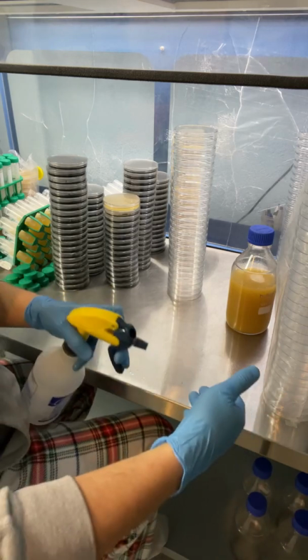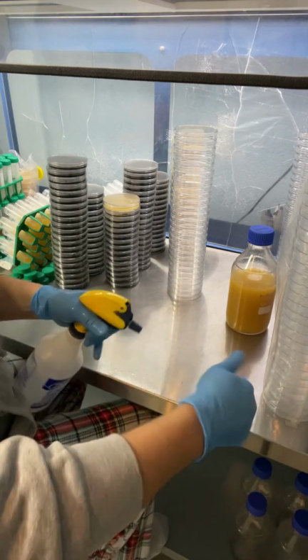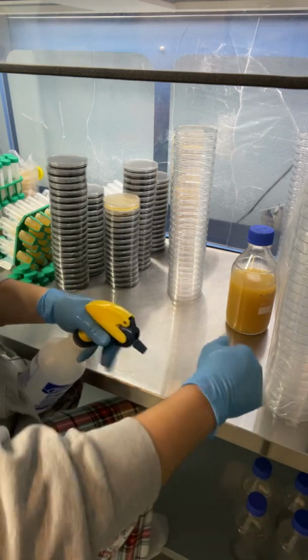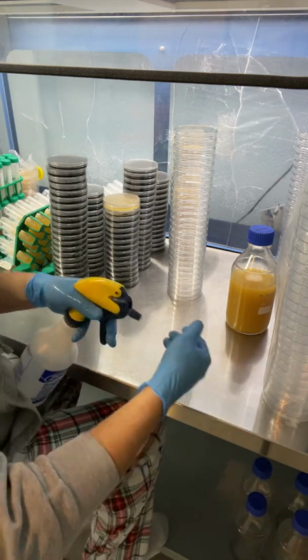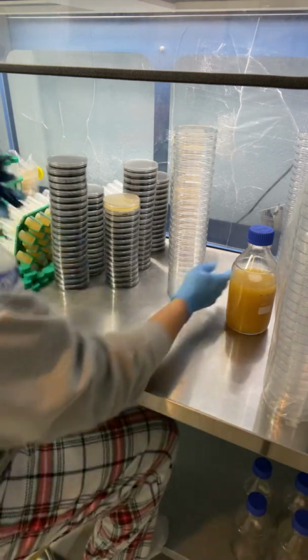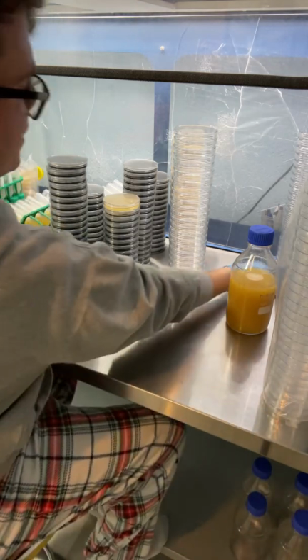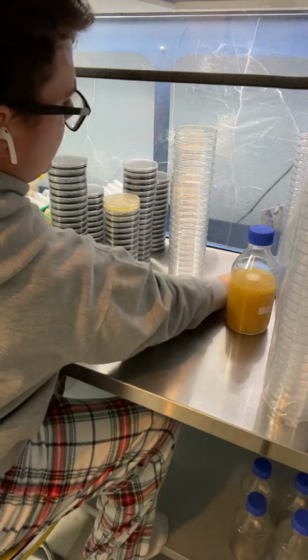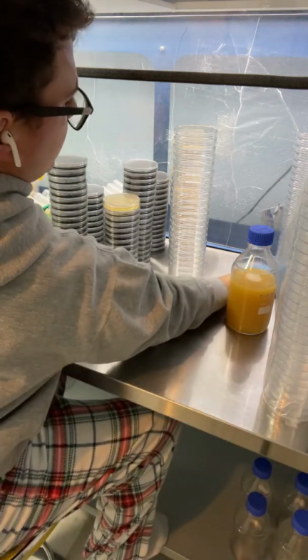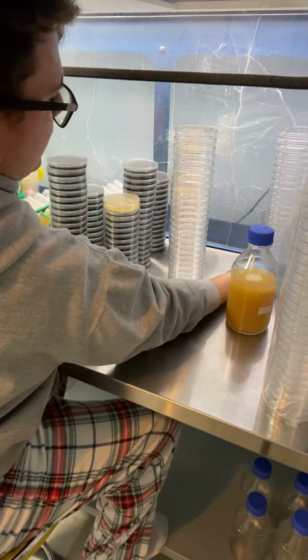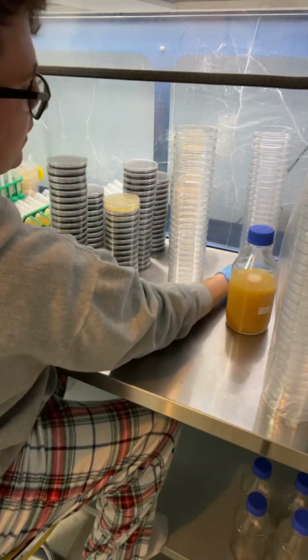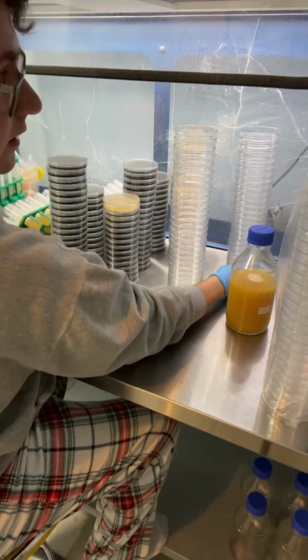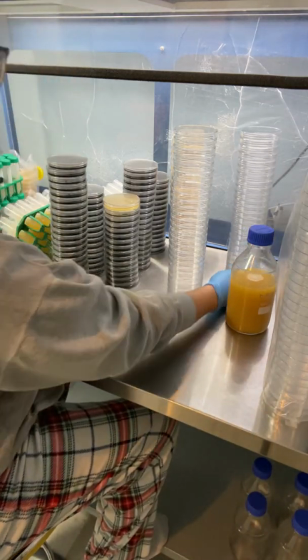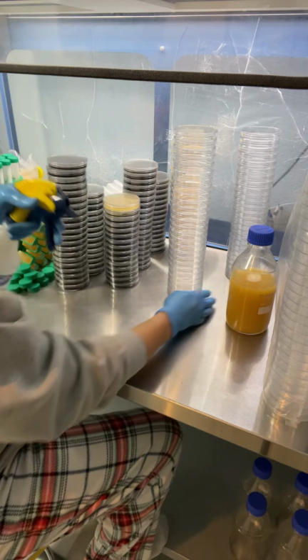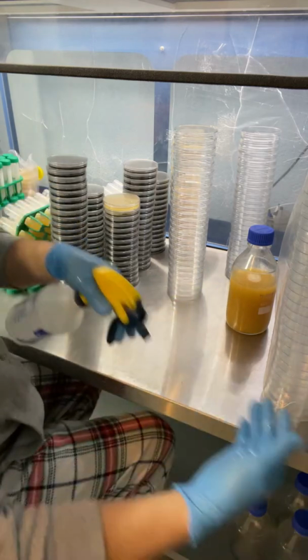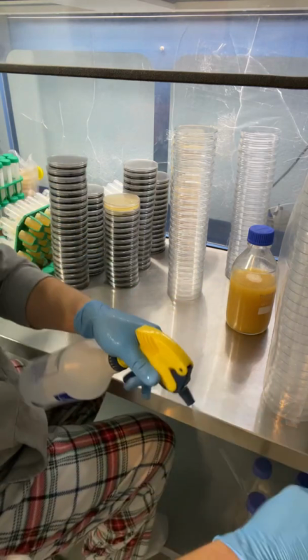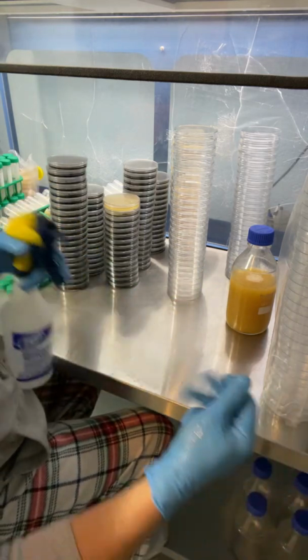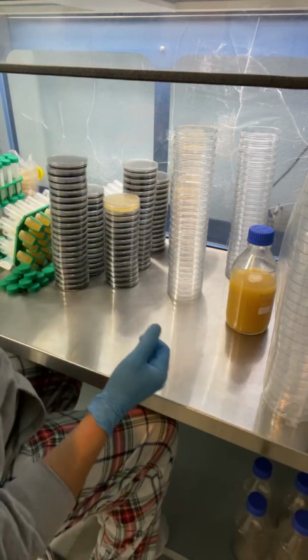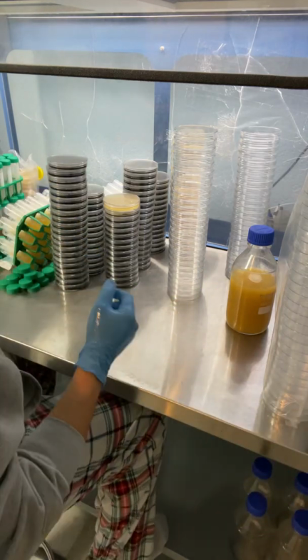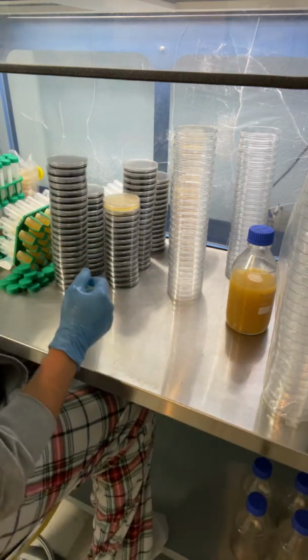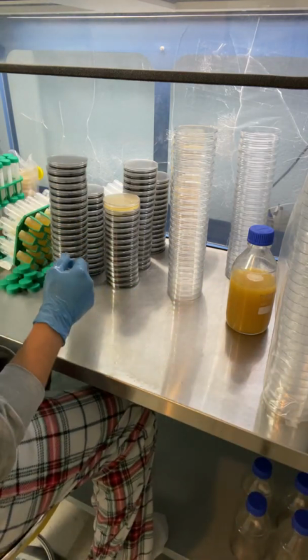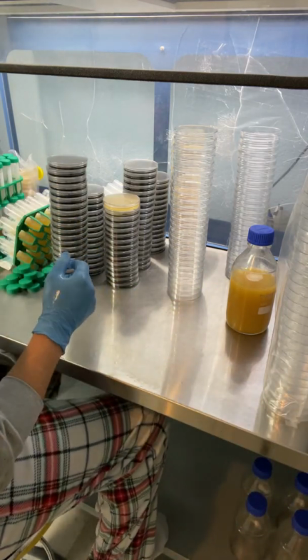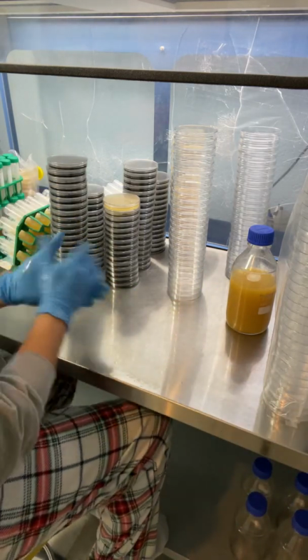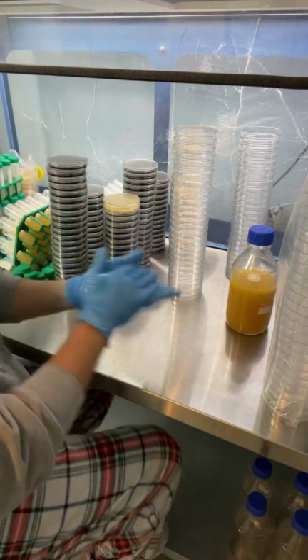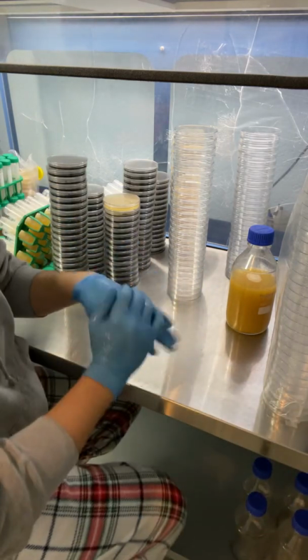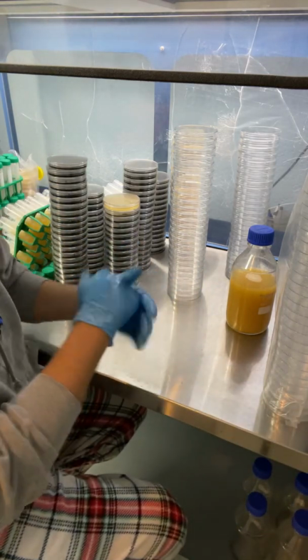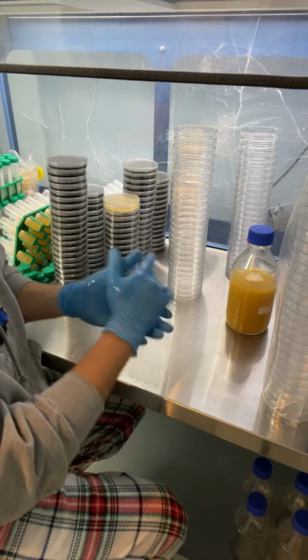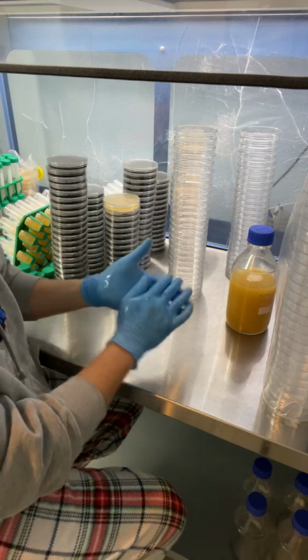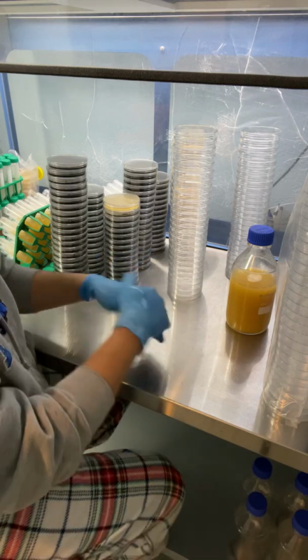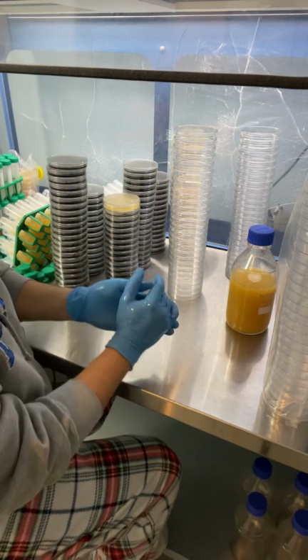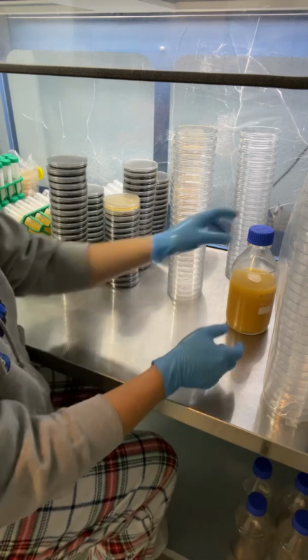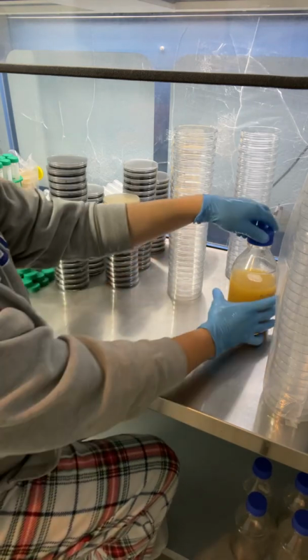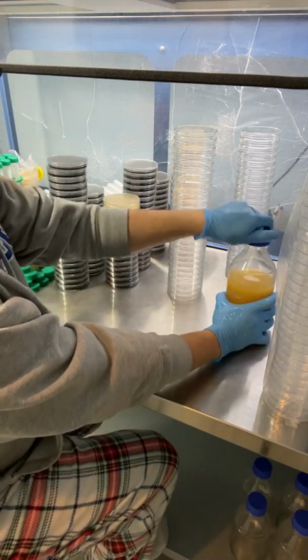I should be able to finish these two stacks with this bottle, and then I'll try to answer some questions in the chat.